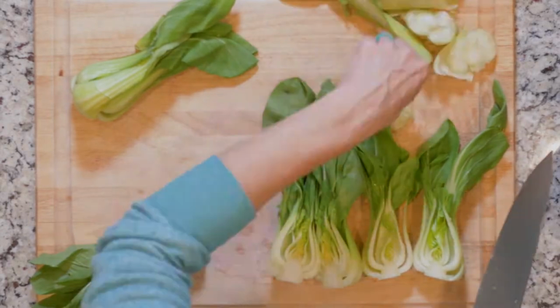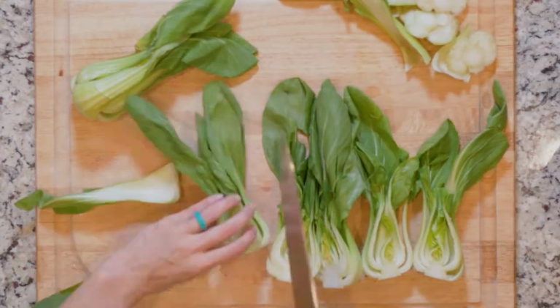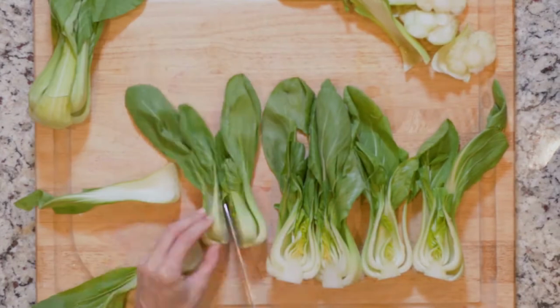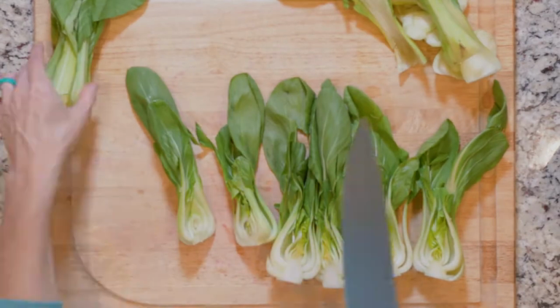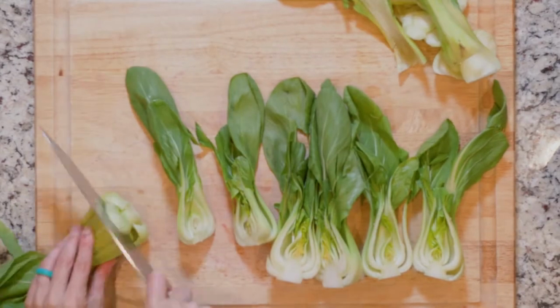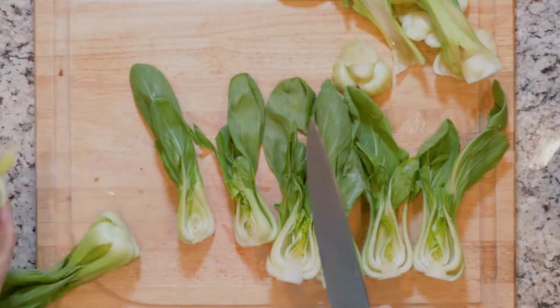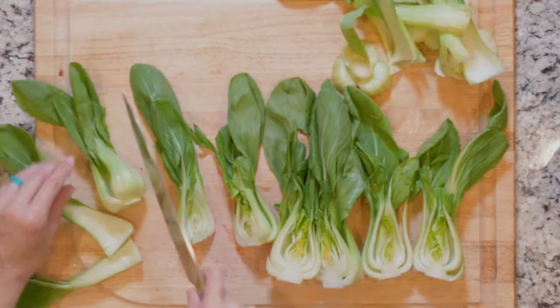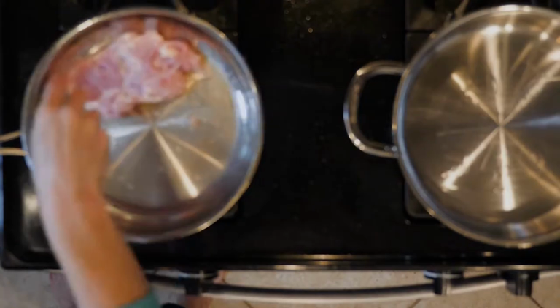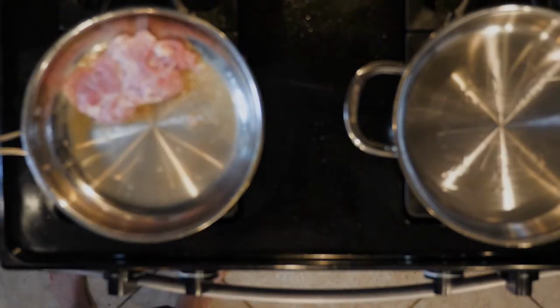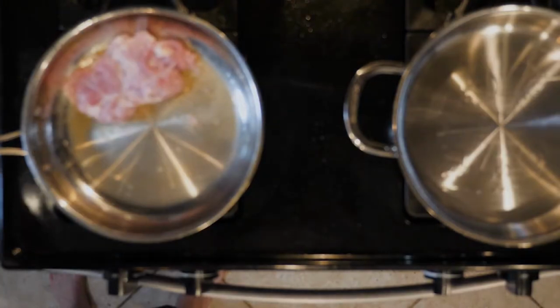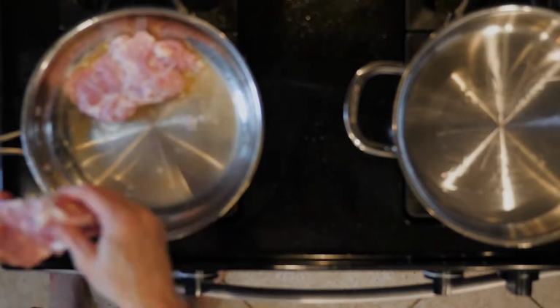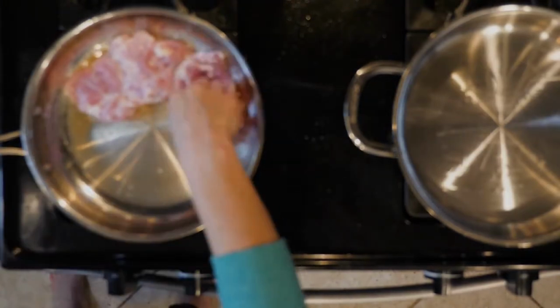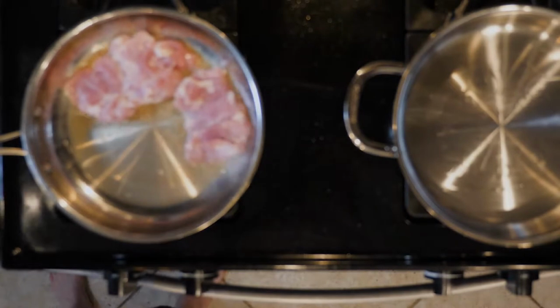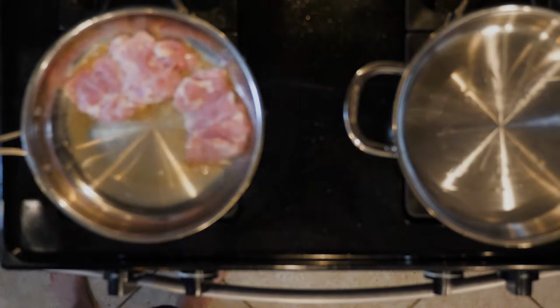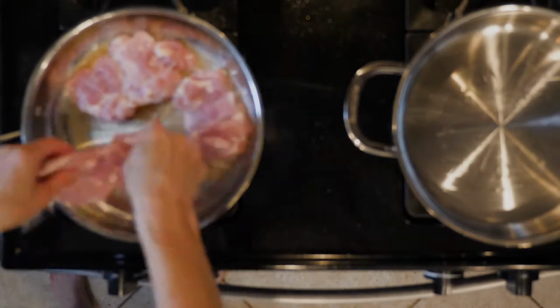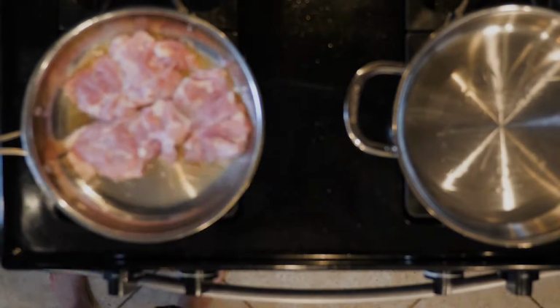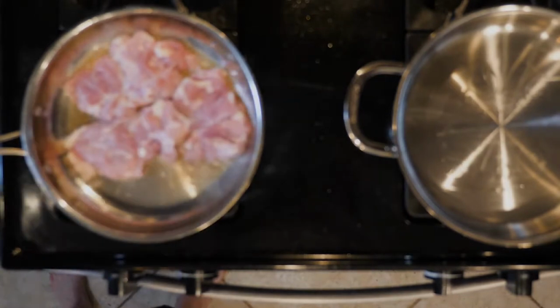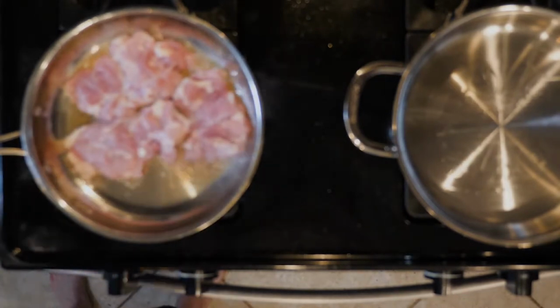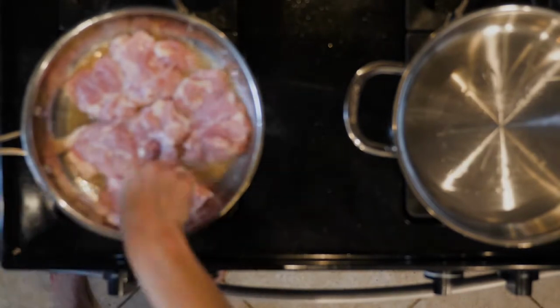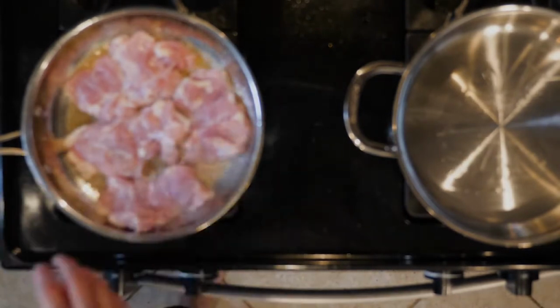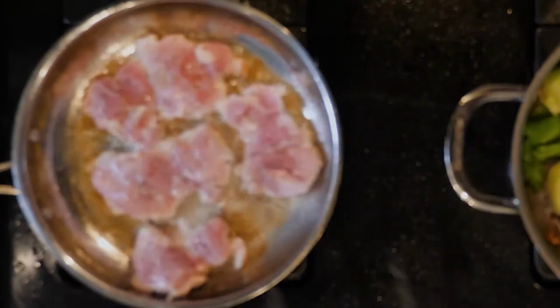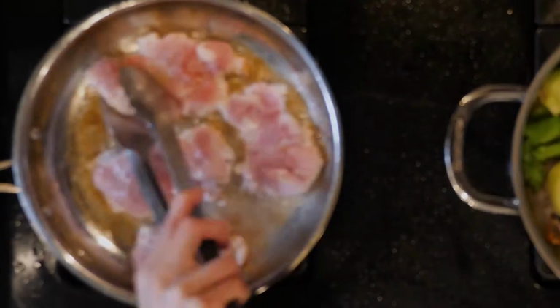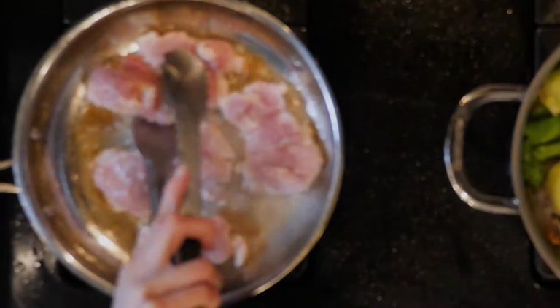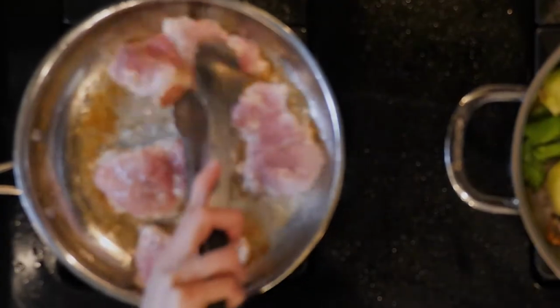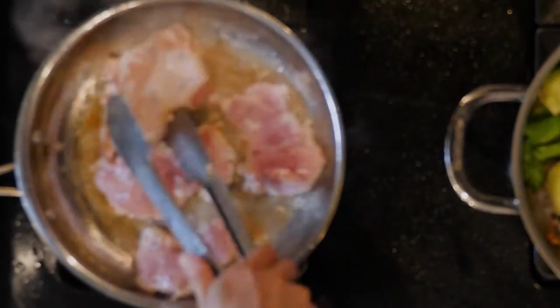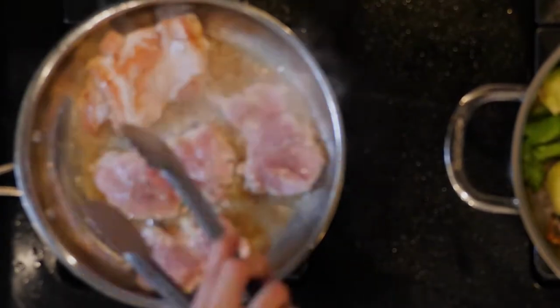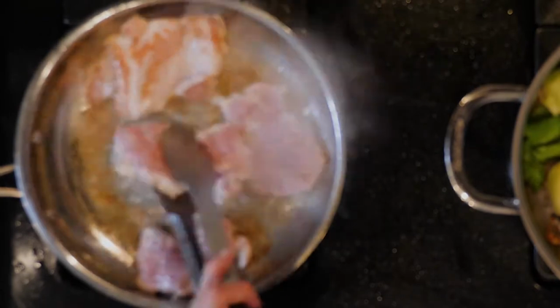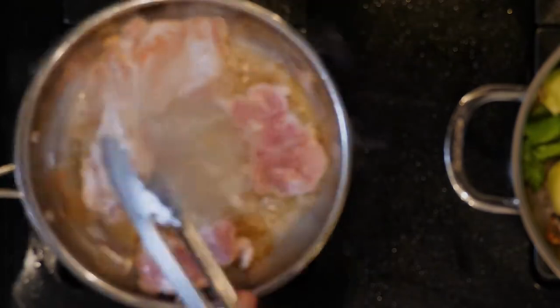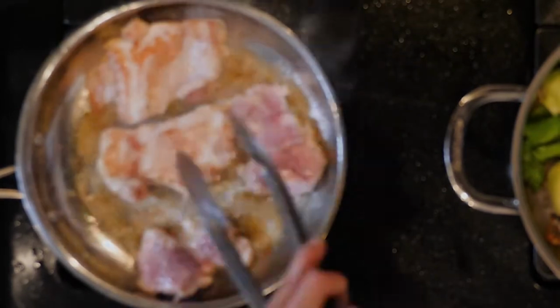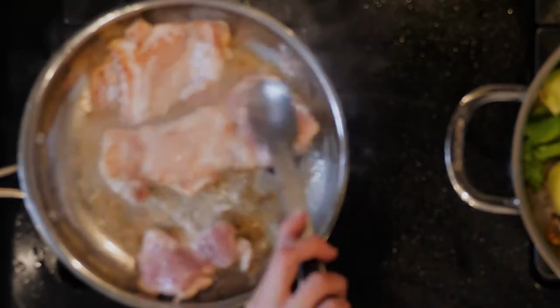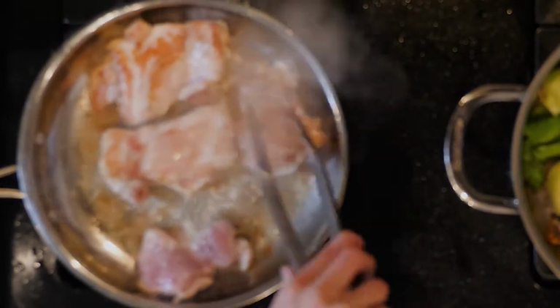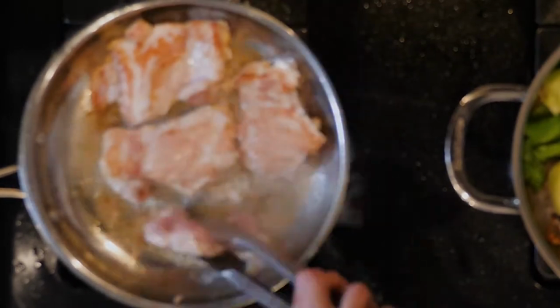Once the oil is hot in the first pan, add the chicken thighs and sprinkle with seasoning salt. Cook for 6-8 minutes or until brown, then flip and cook for another 6-8 minutes or until done. Turn off the heat.